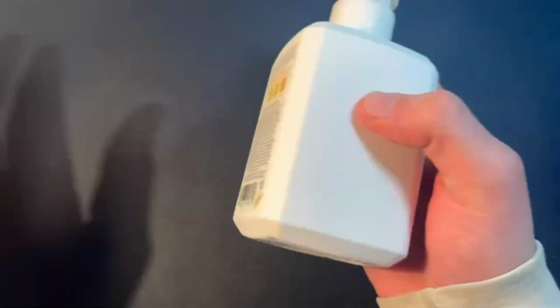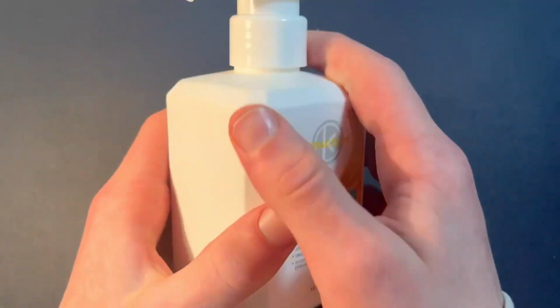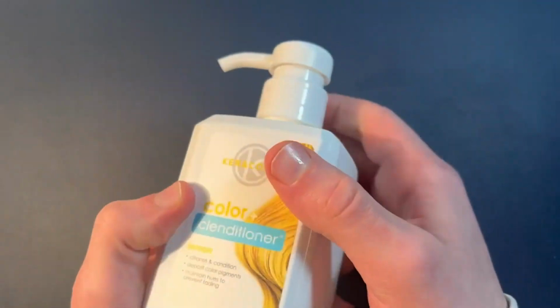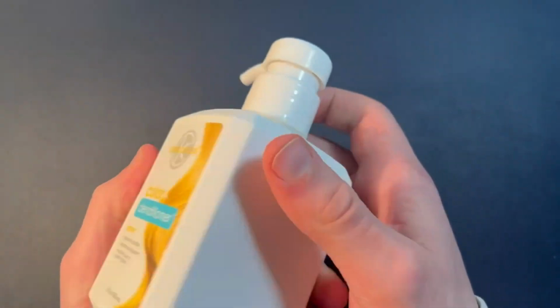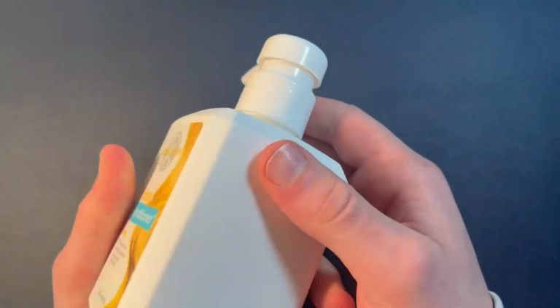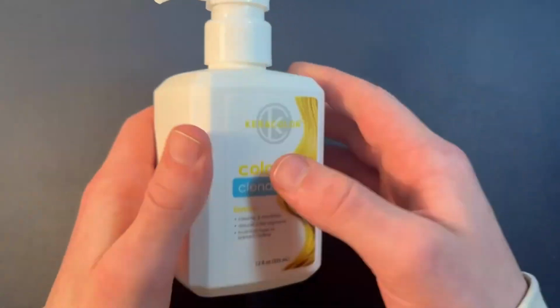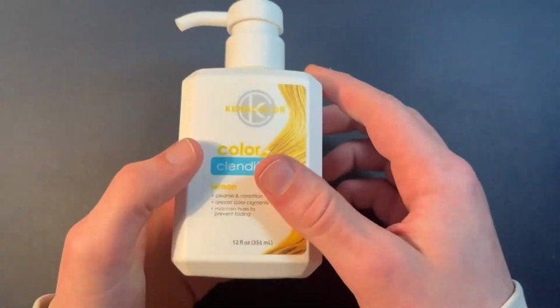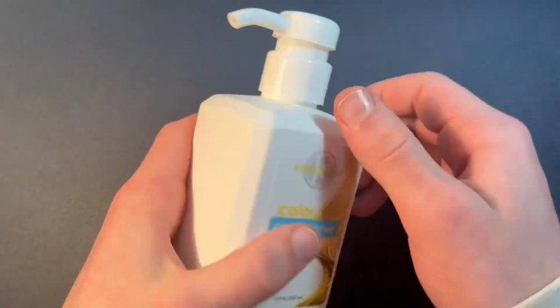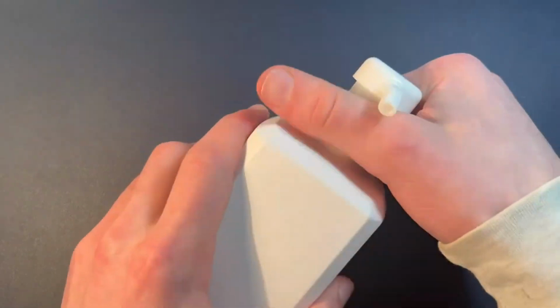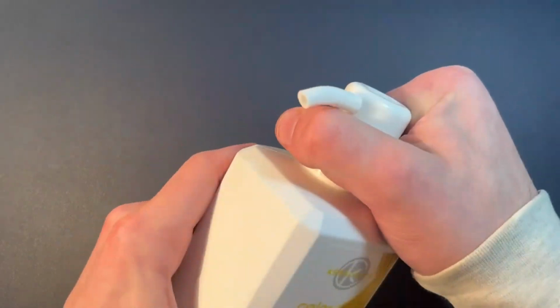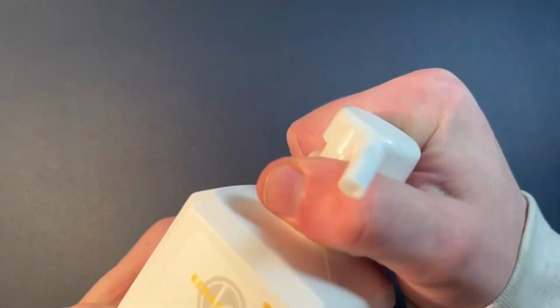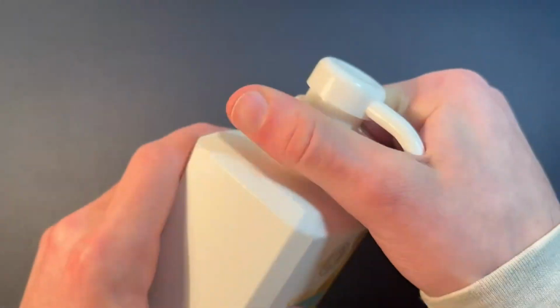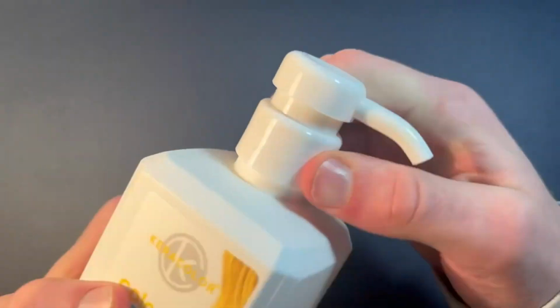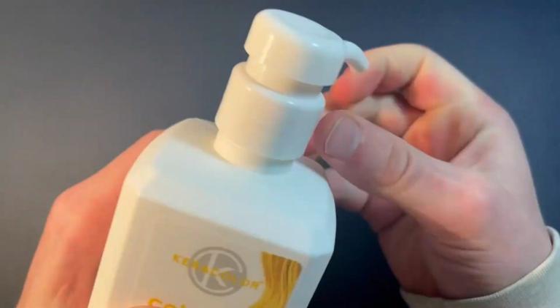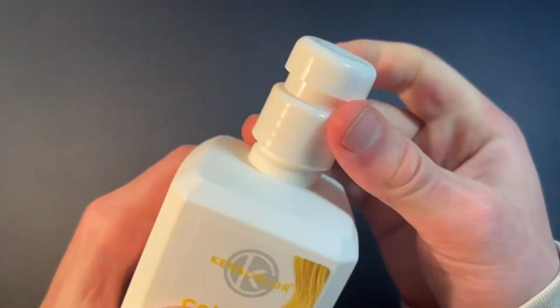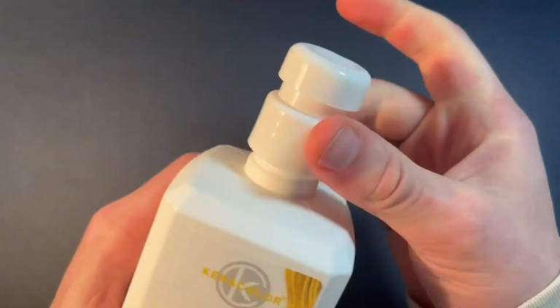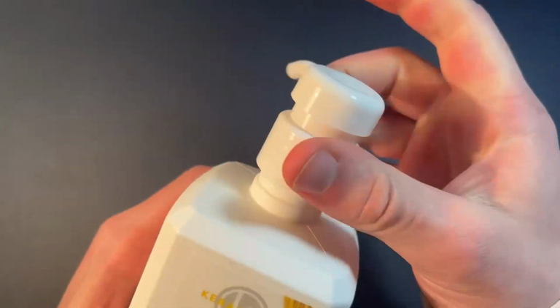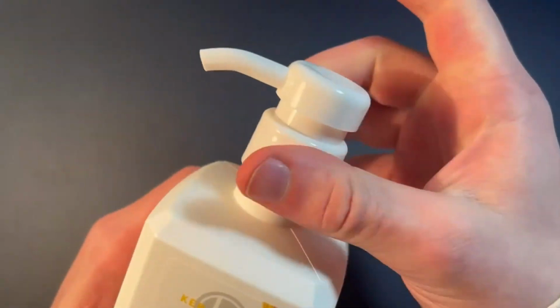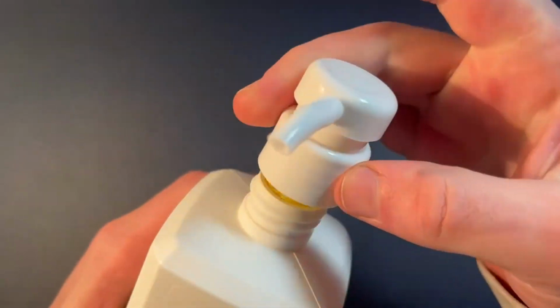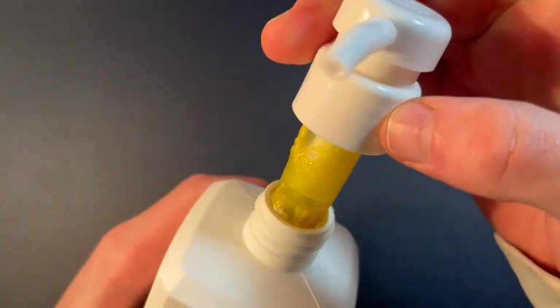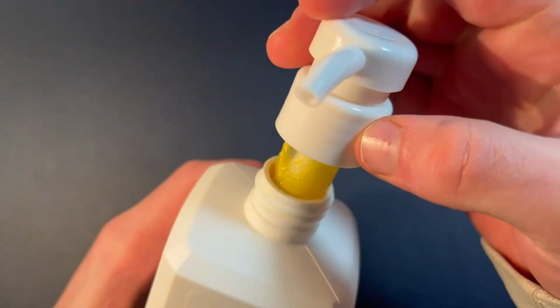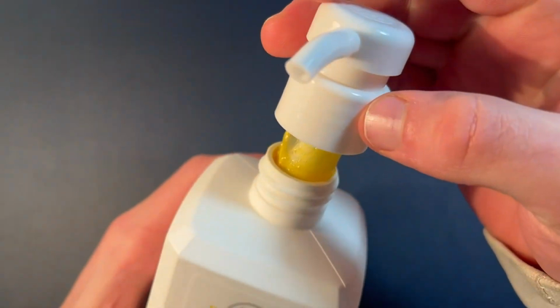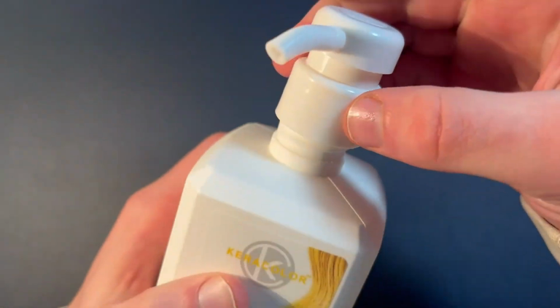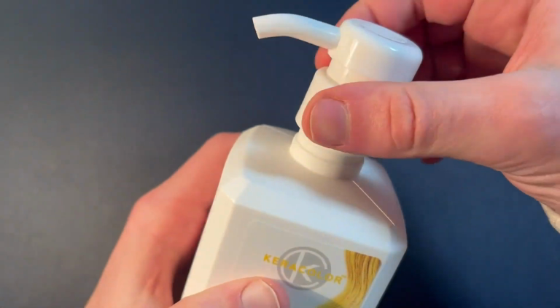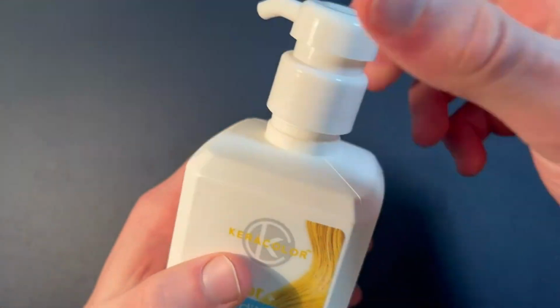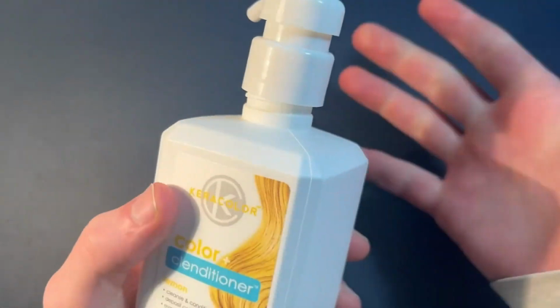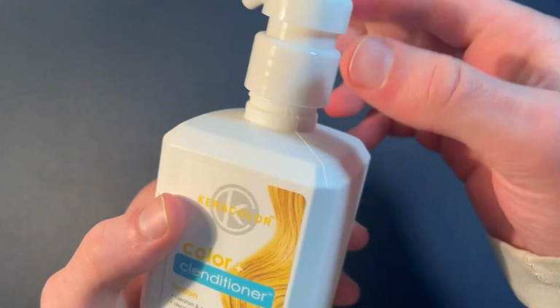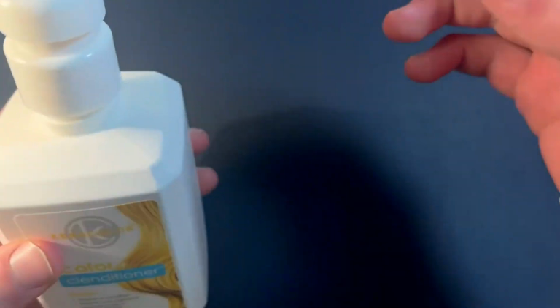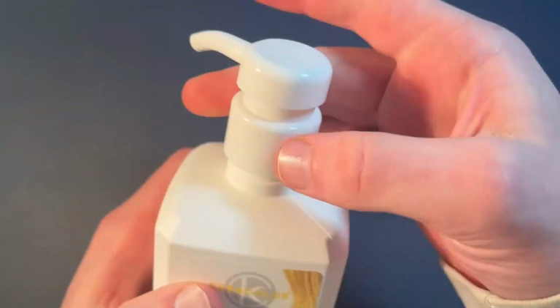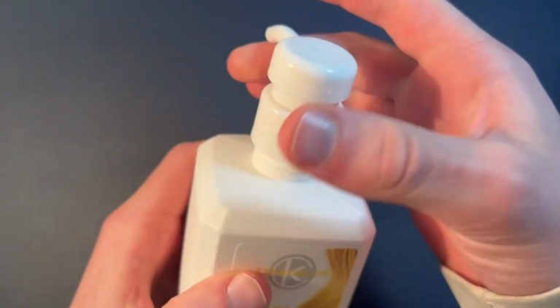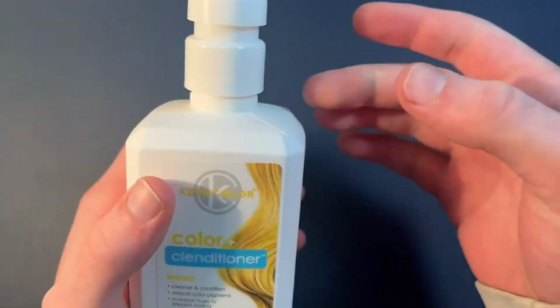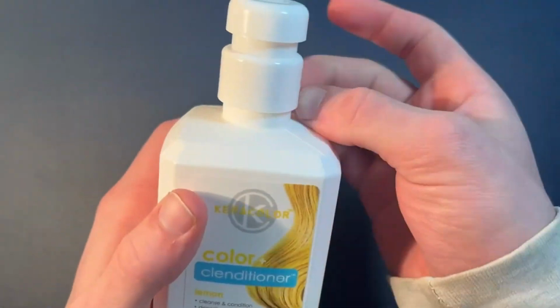The plastic feels nice, everything feels nice. I thought it might have a little closing cap — oh, no, so it's just ready to go right off the bat.